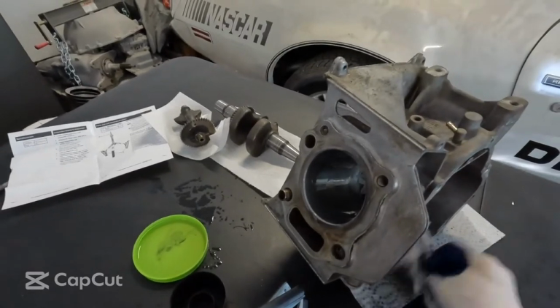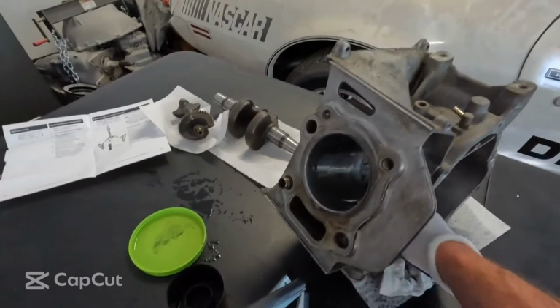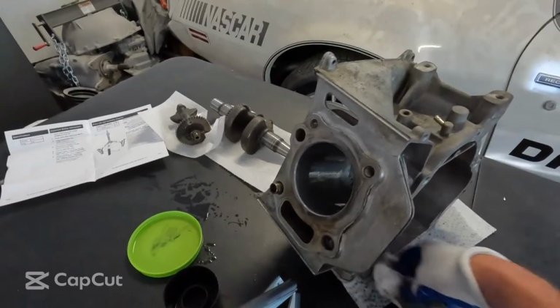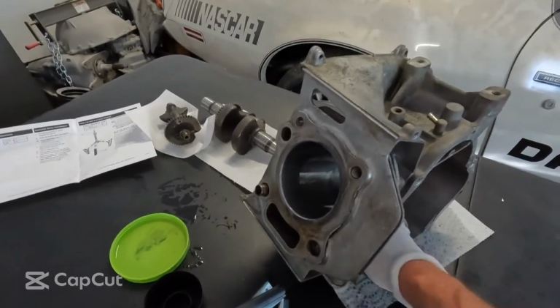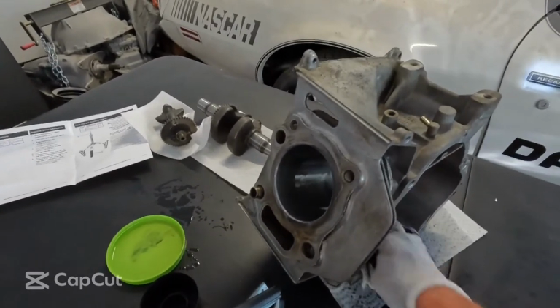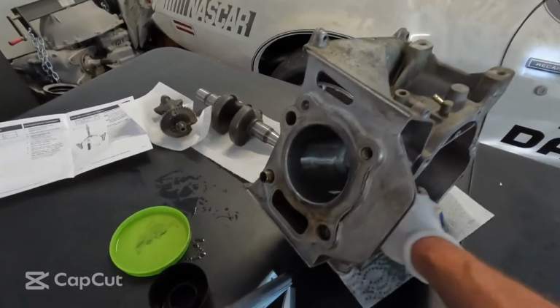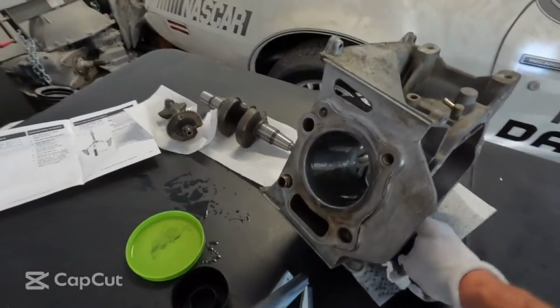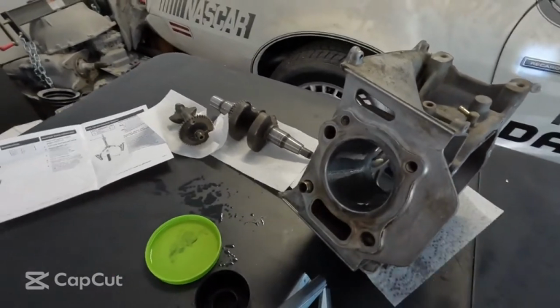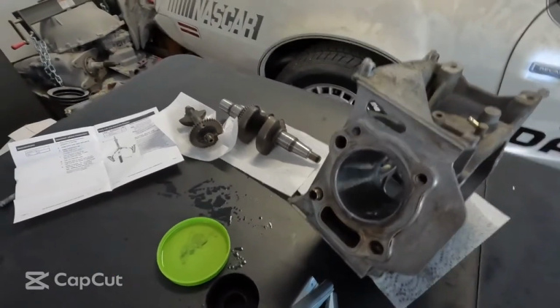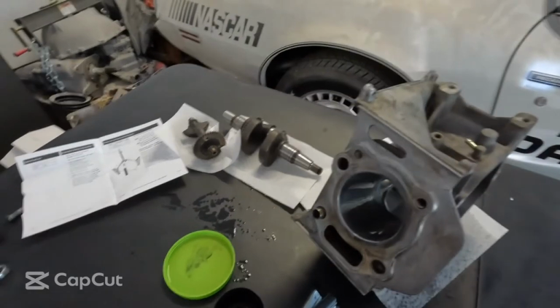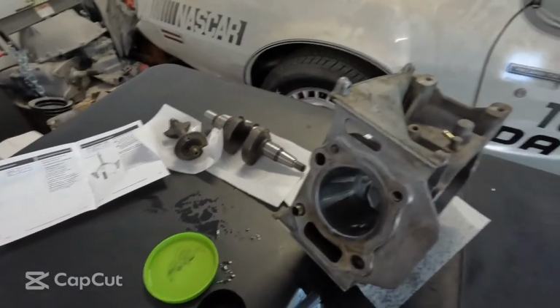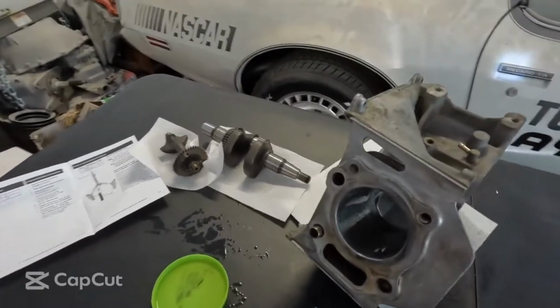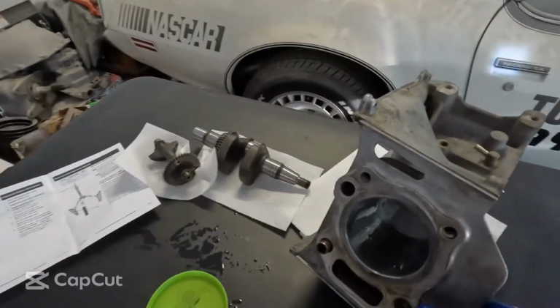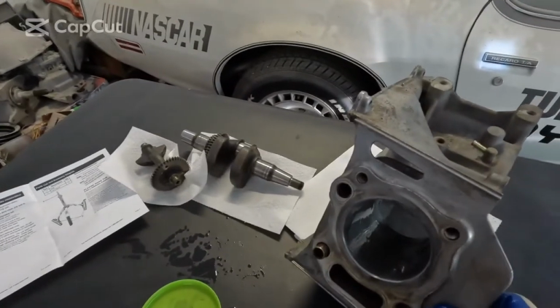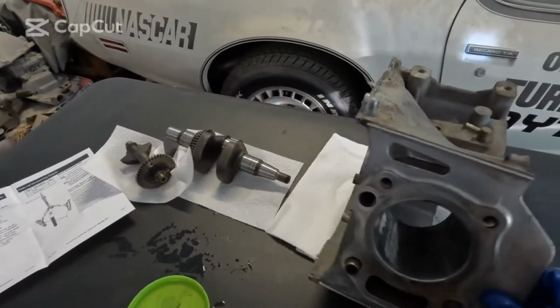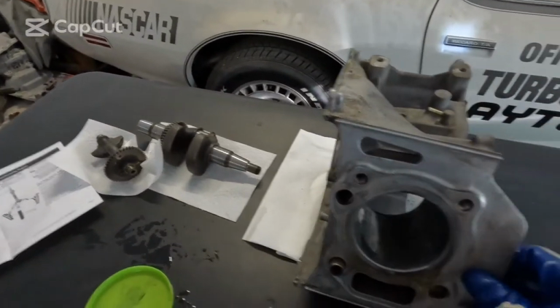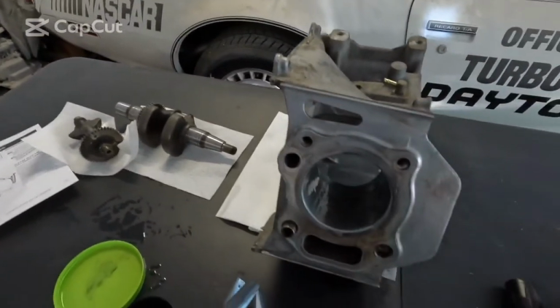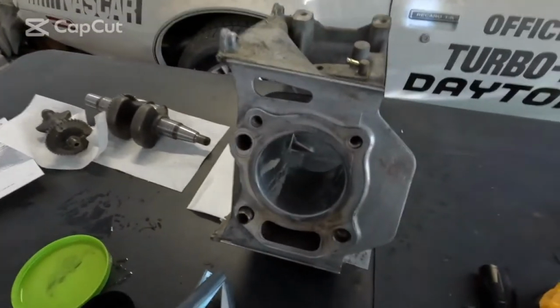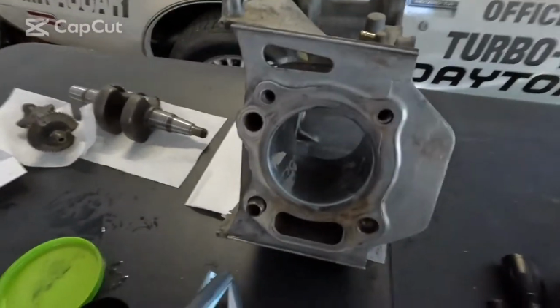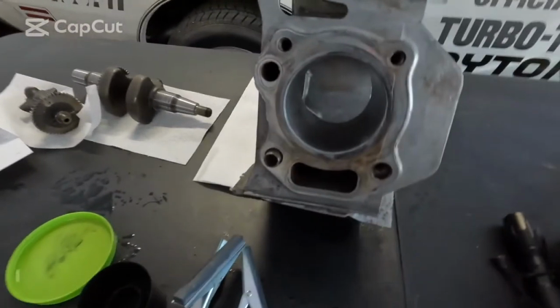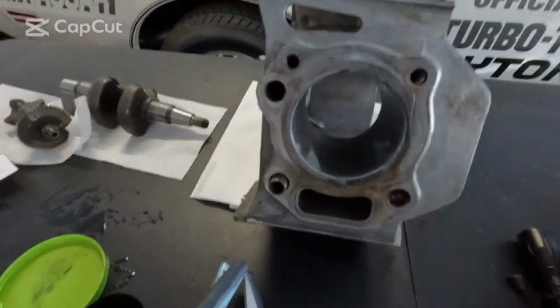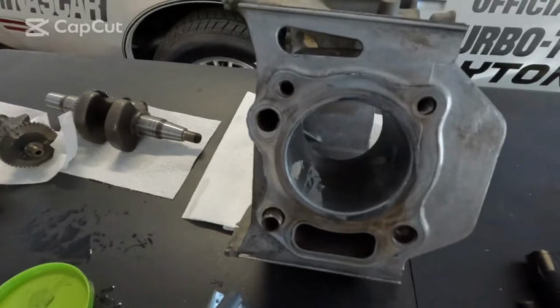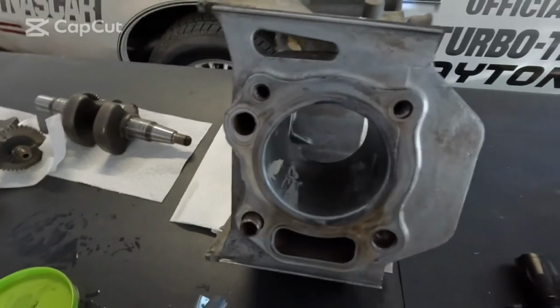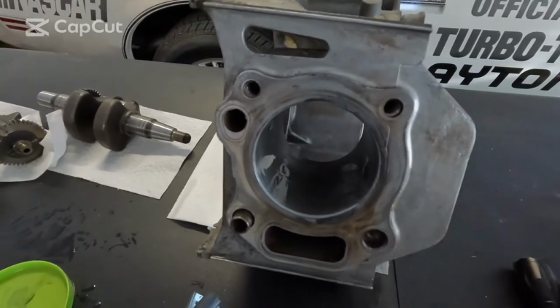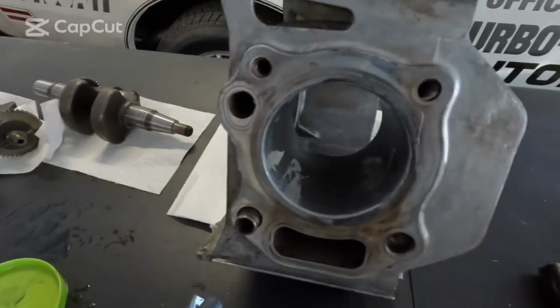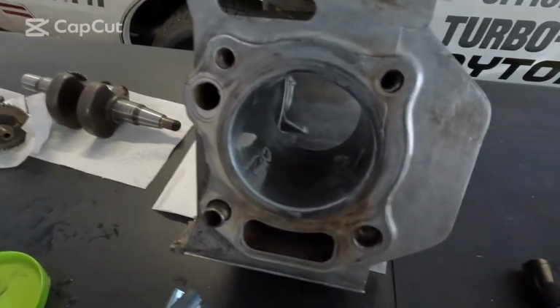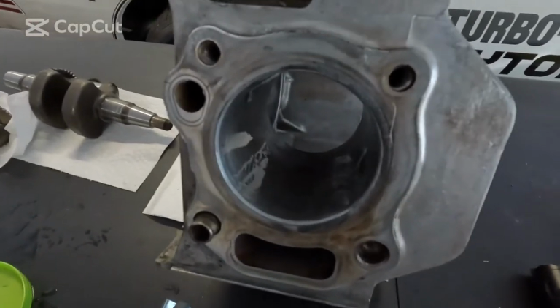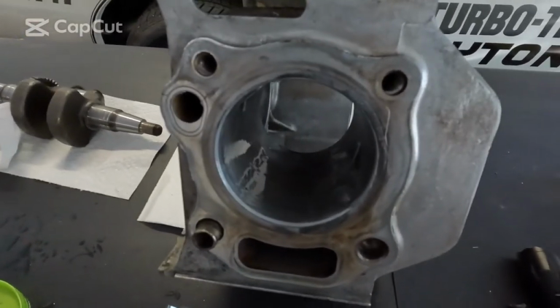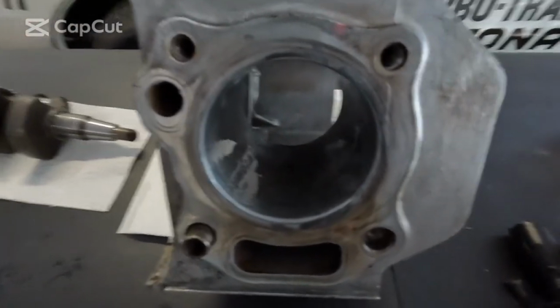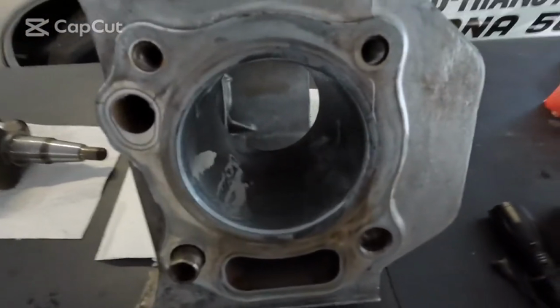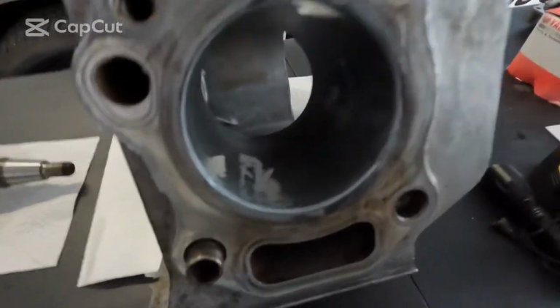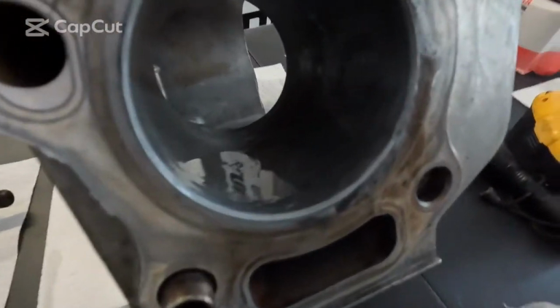I thought it was the piston, but it ended up being the camshaft. But while it's out, we're going to put in a new piston ring set. So we're going to get rid of some of the junk here in the bore.